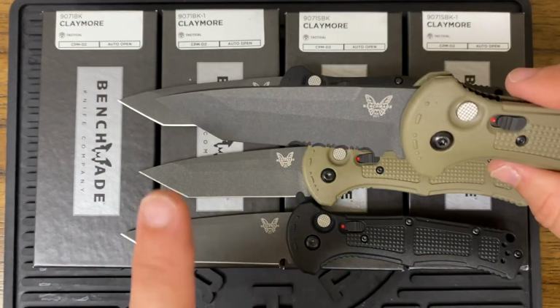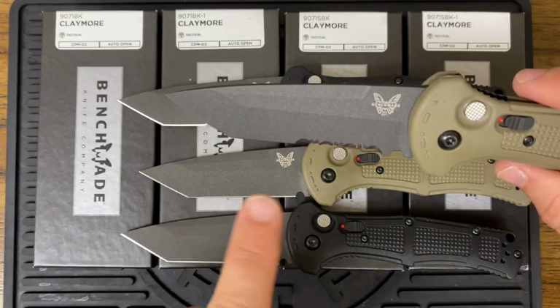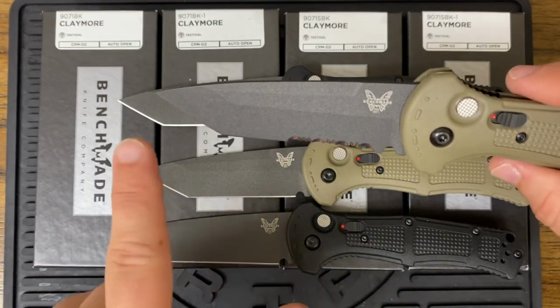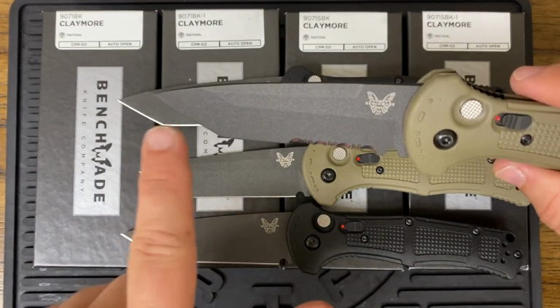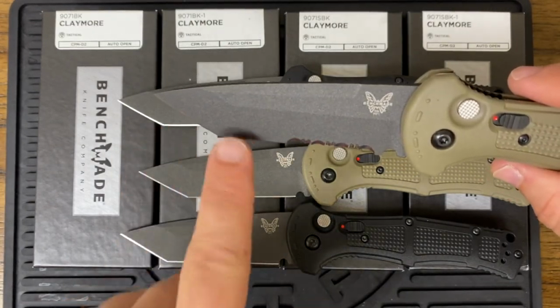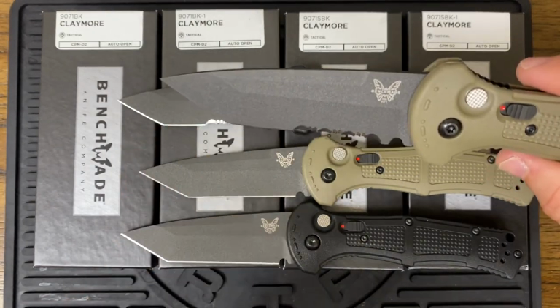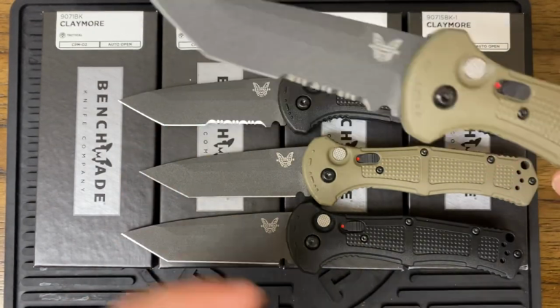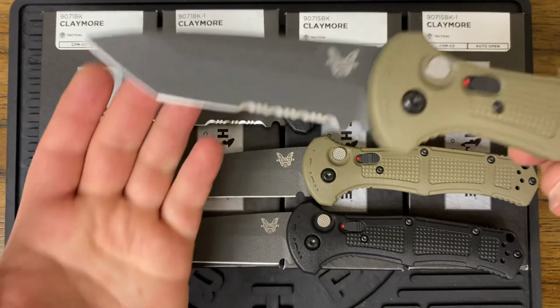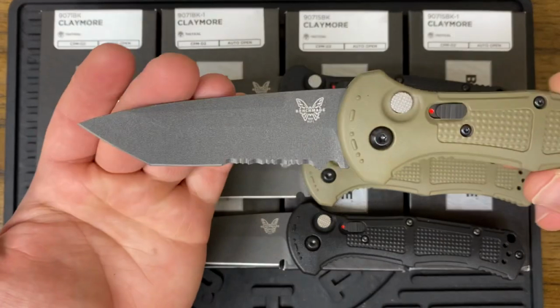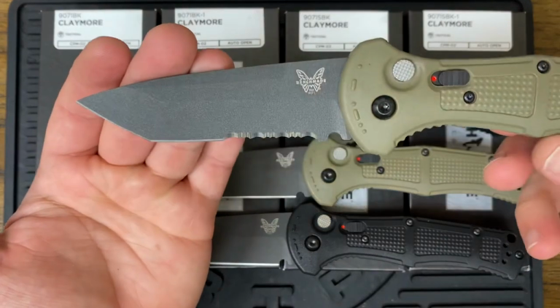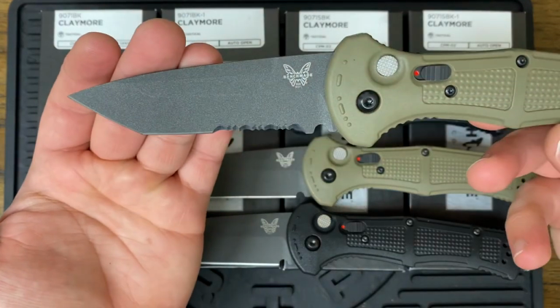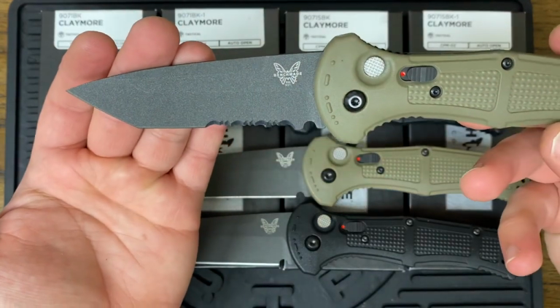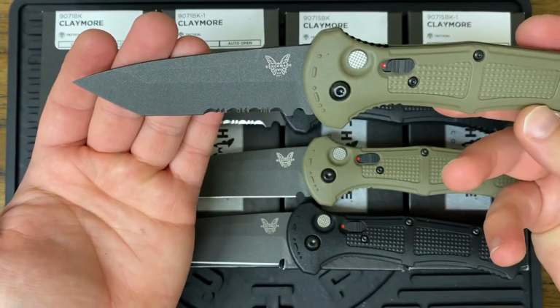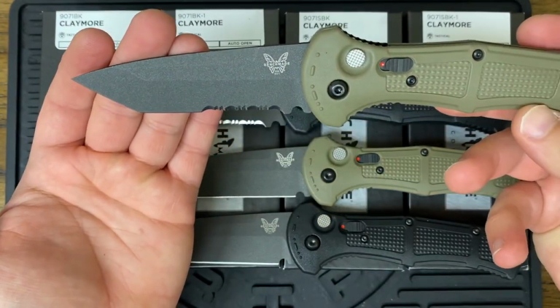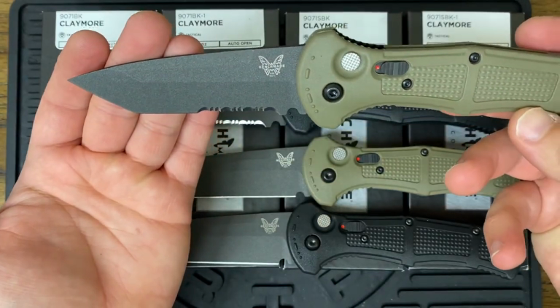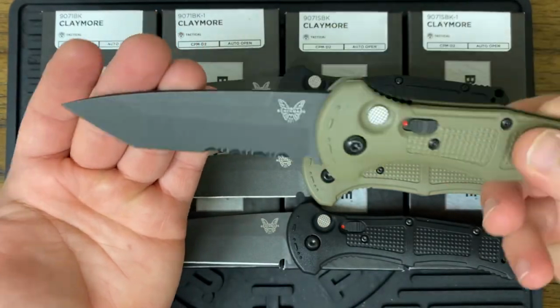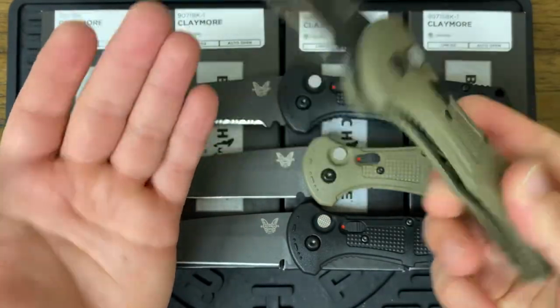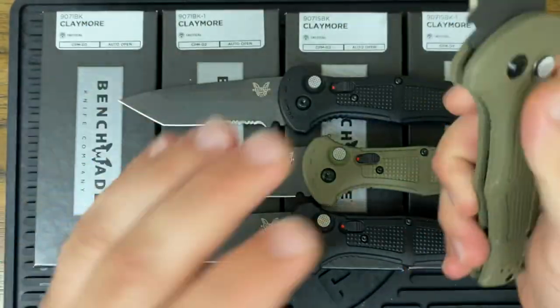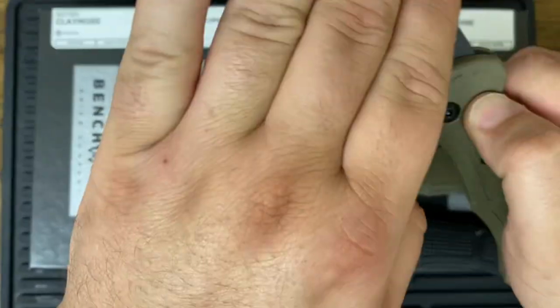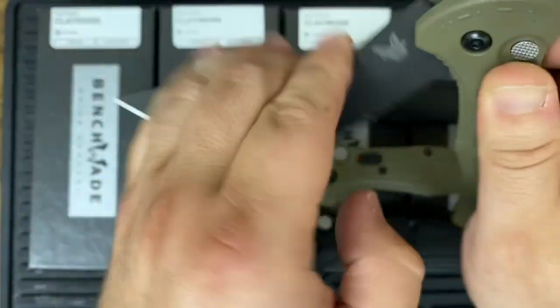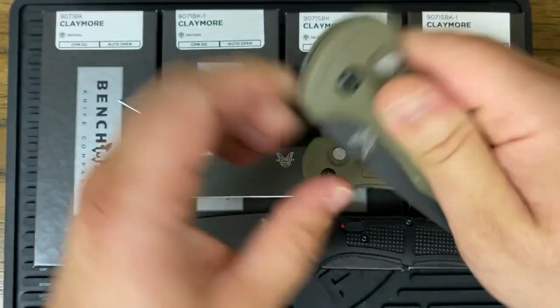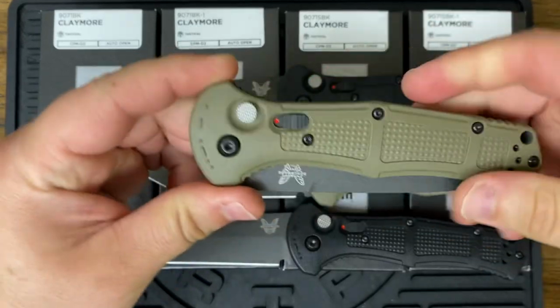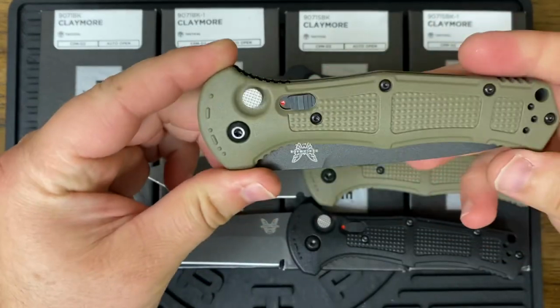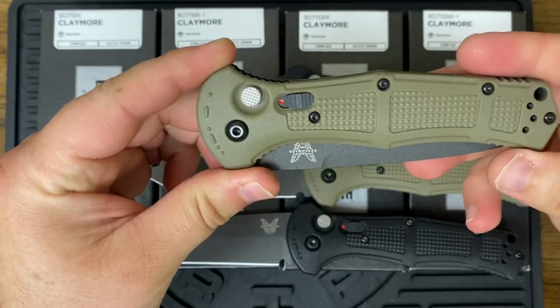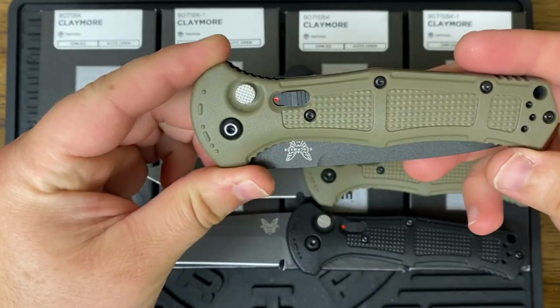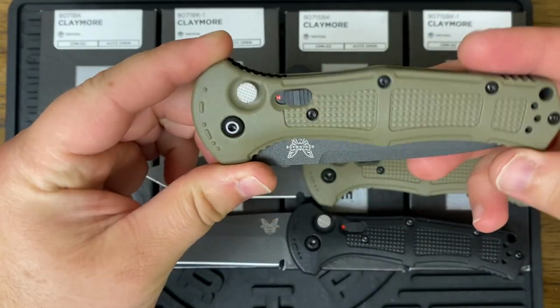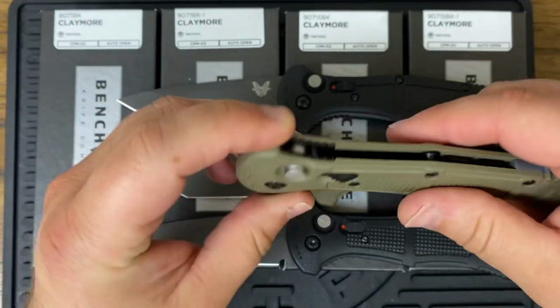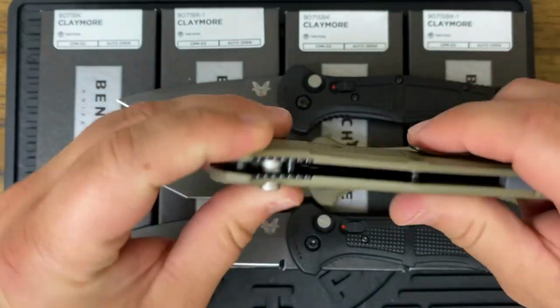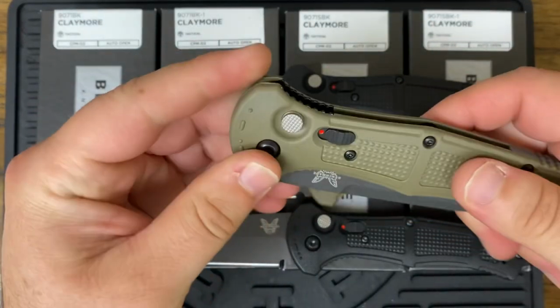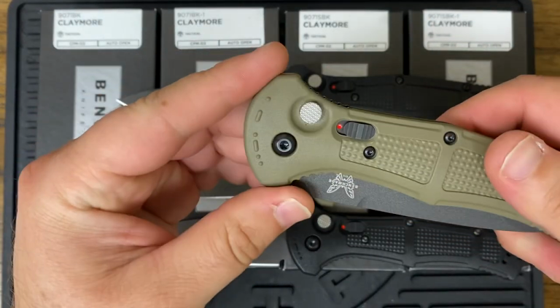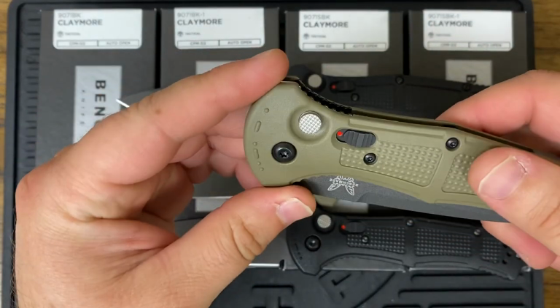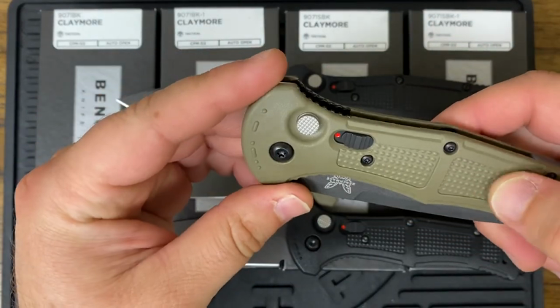The blade length on this is 3.6 inches. Overall open length is 8.6 inches. The closed length is 5.0 inches even. And it weighs 3.87 ounces.